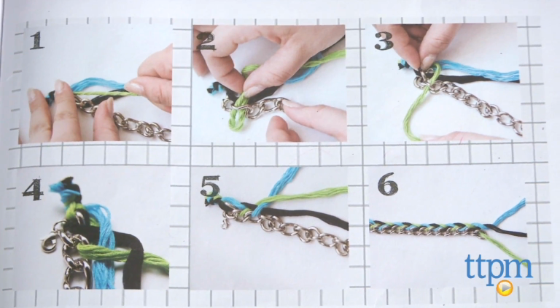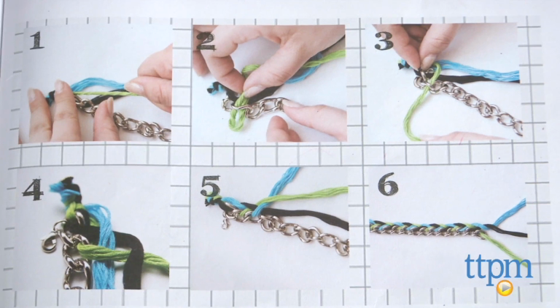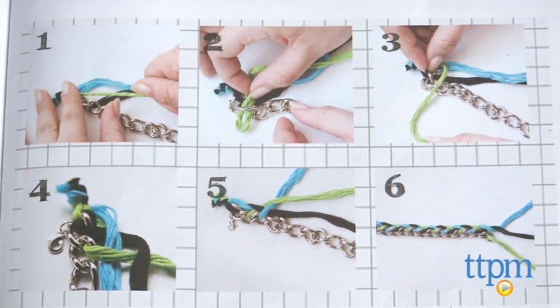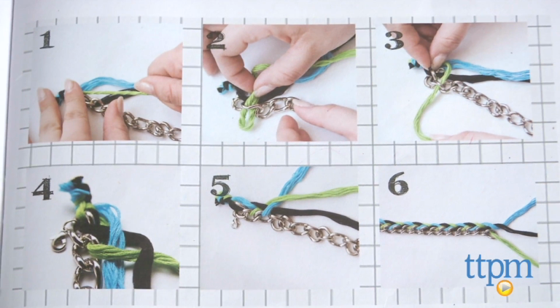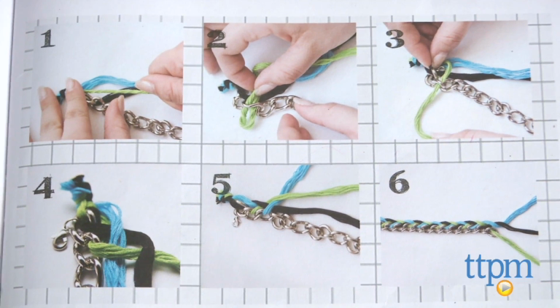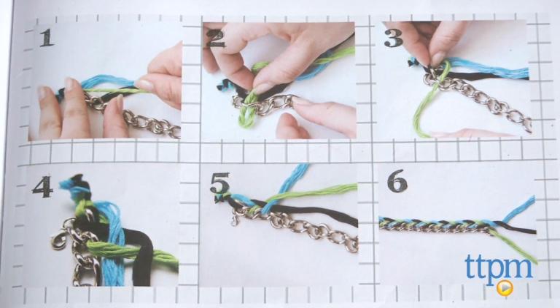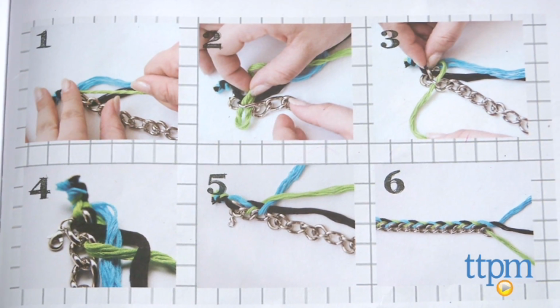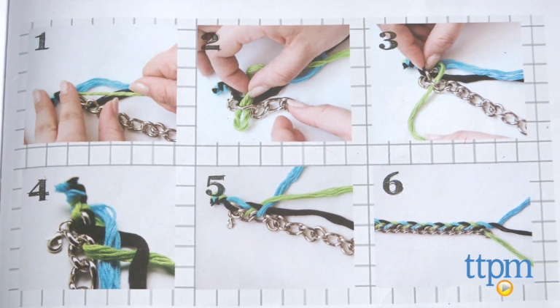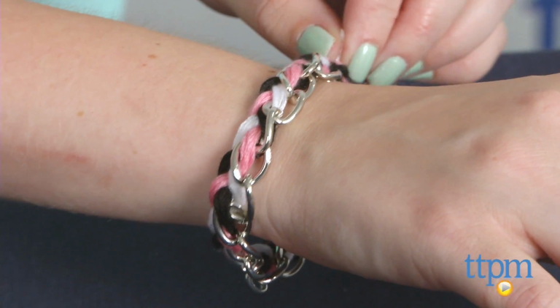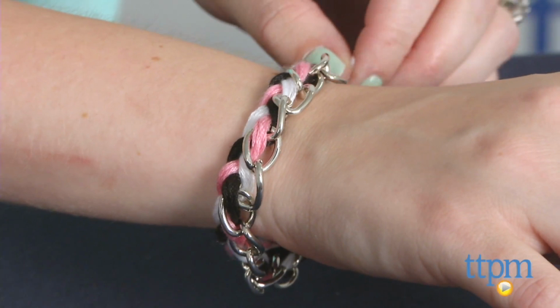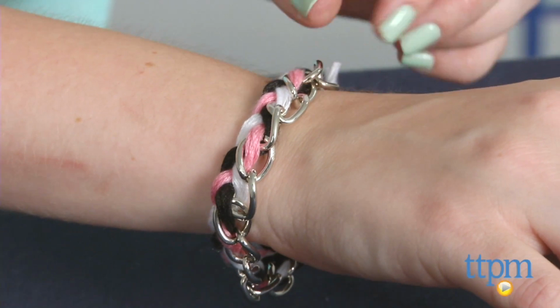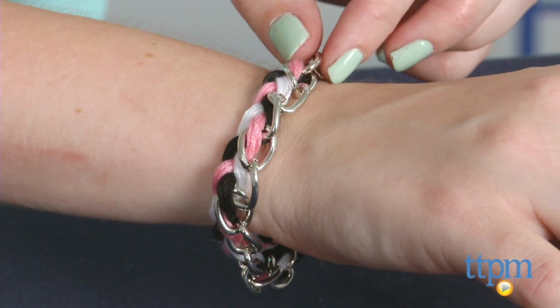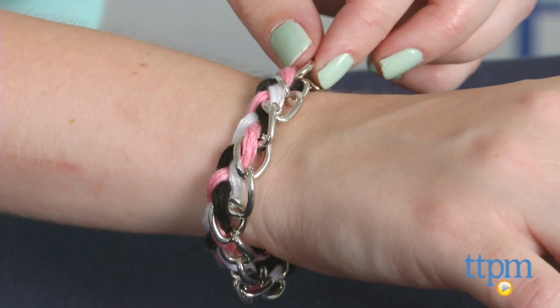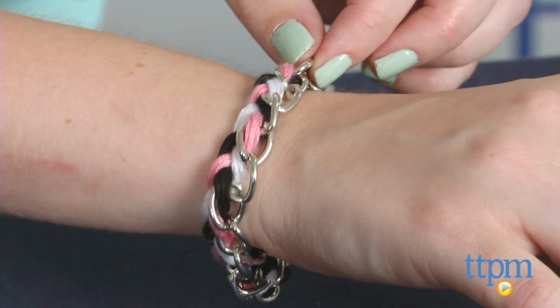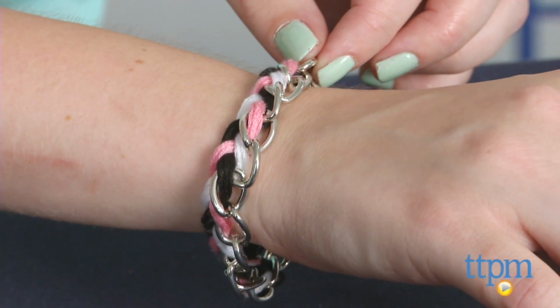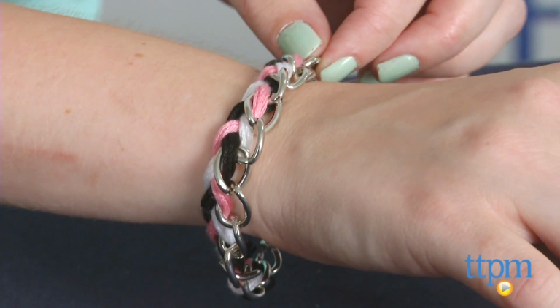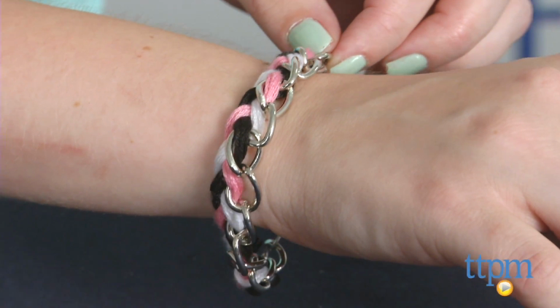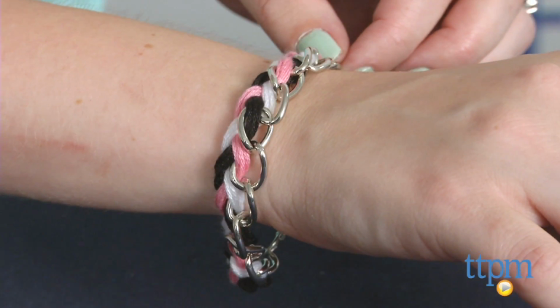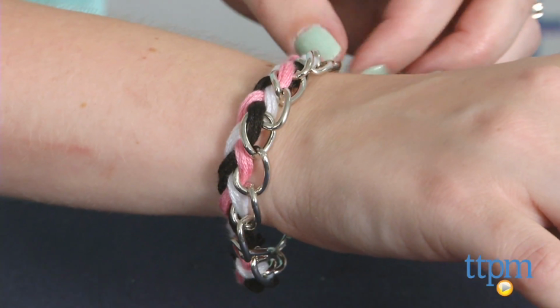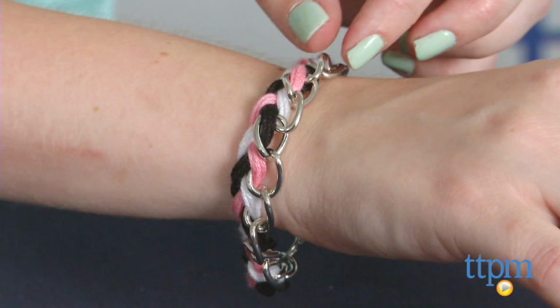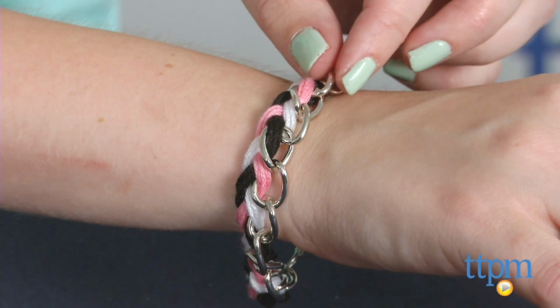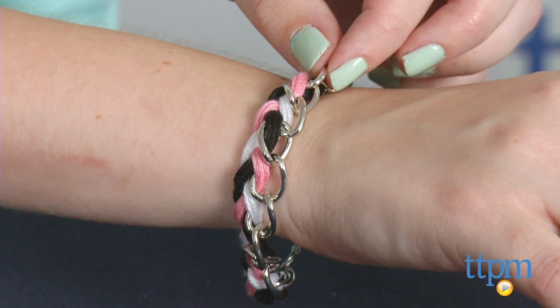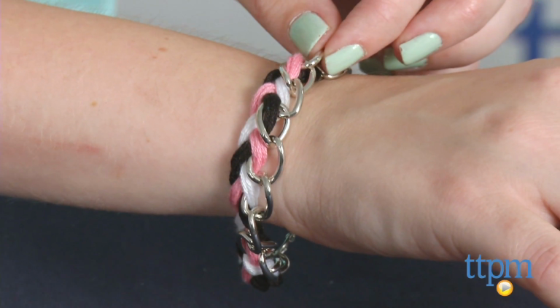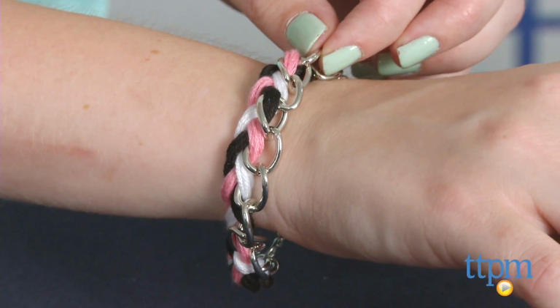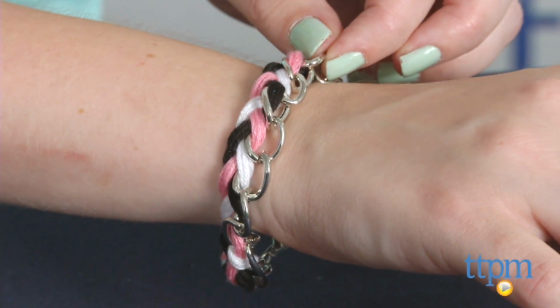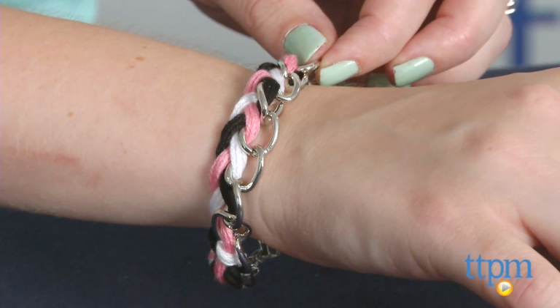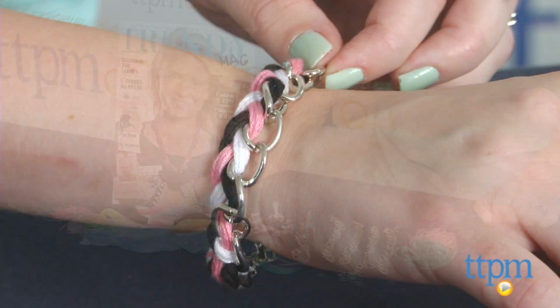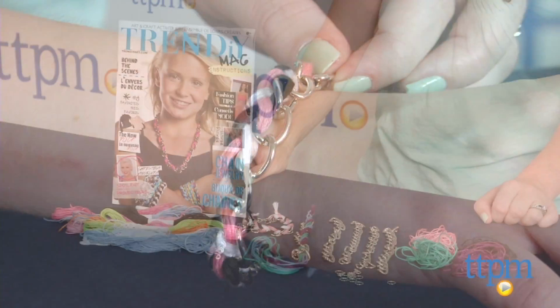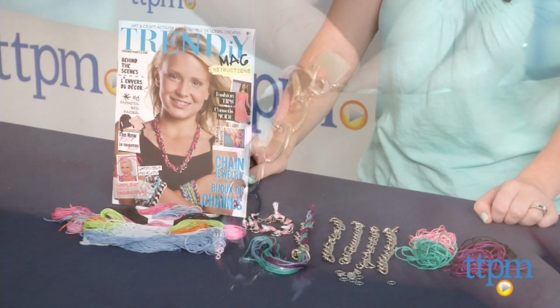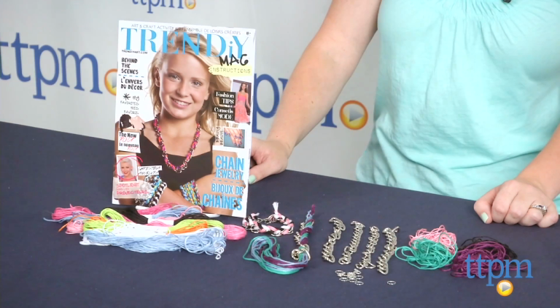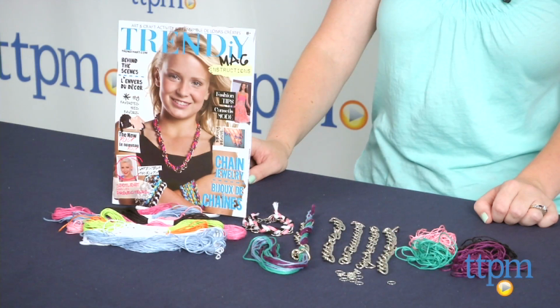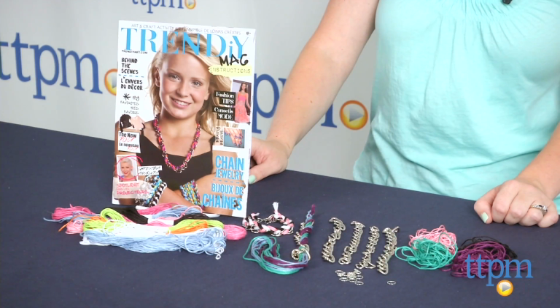Of course, kids can forgo the instructions and create their own thread weaving patterns based on what comes up in their imaginations, or using the spreads in the fashion magazine as inspiration.